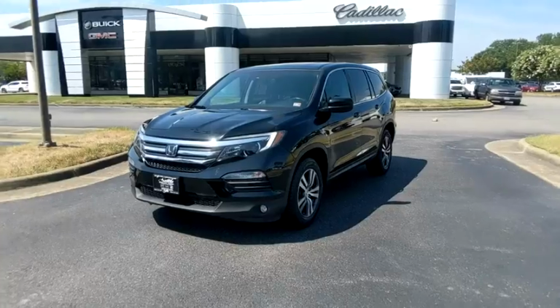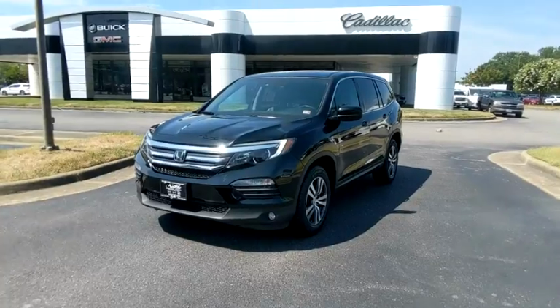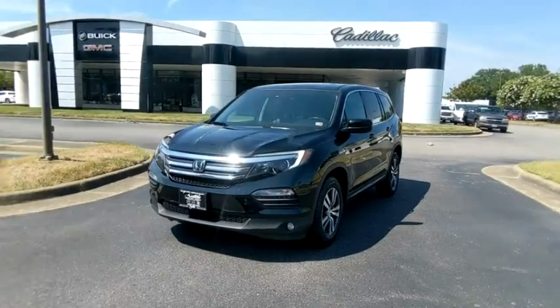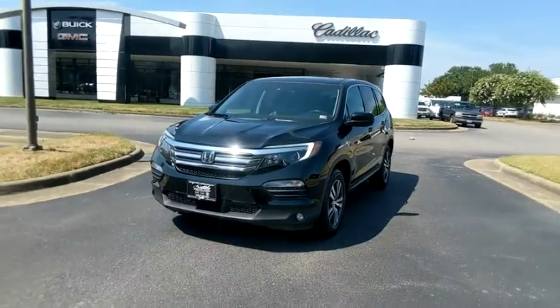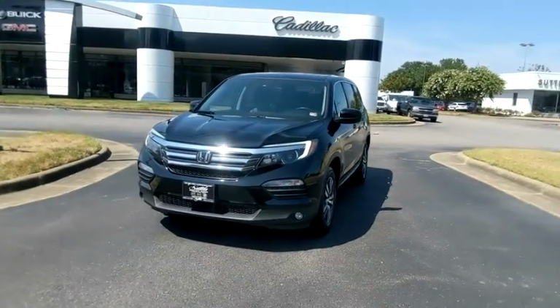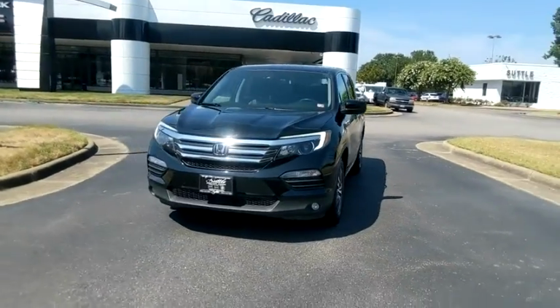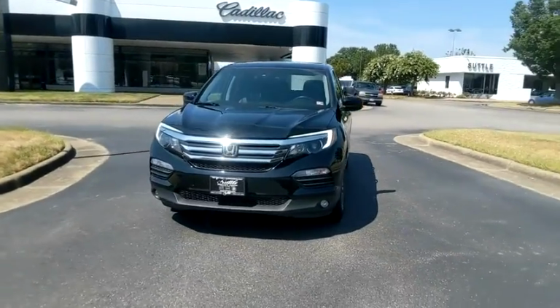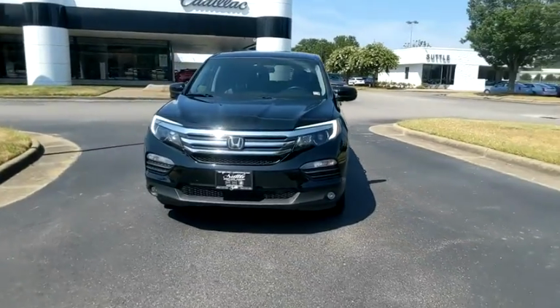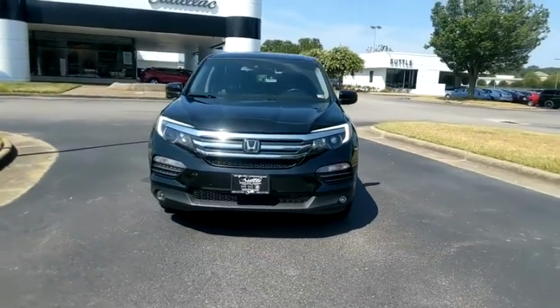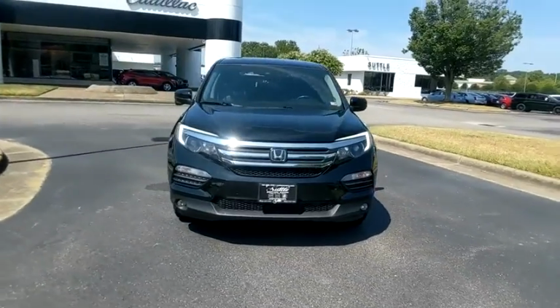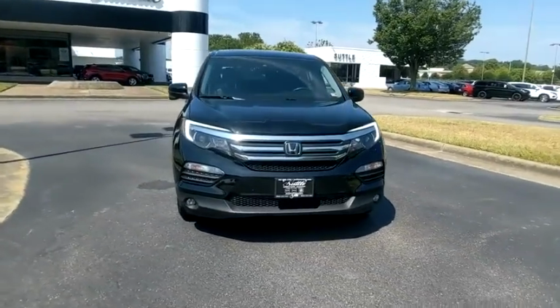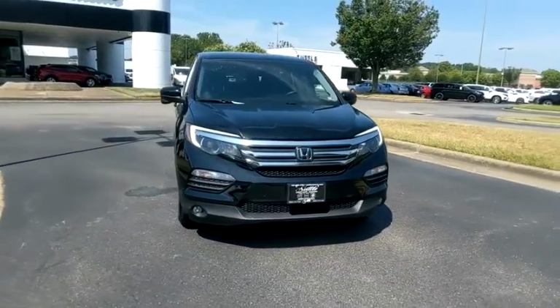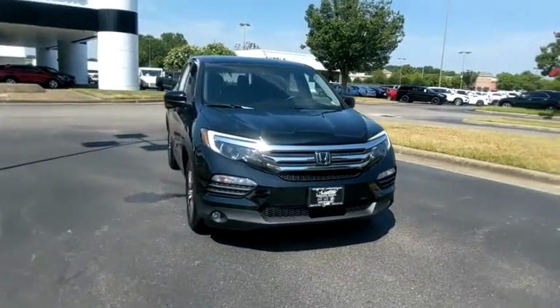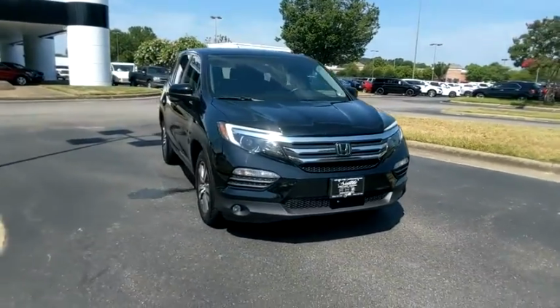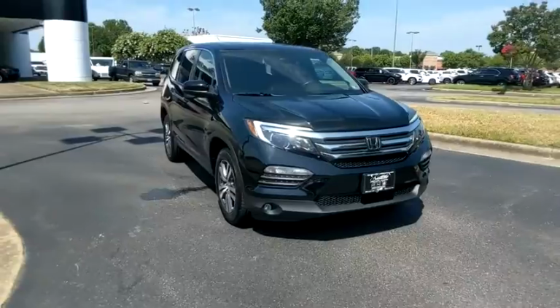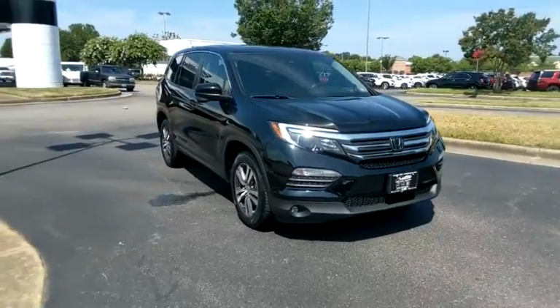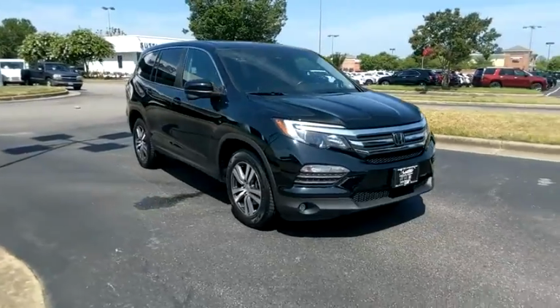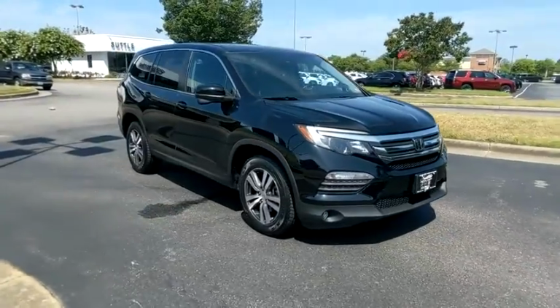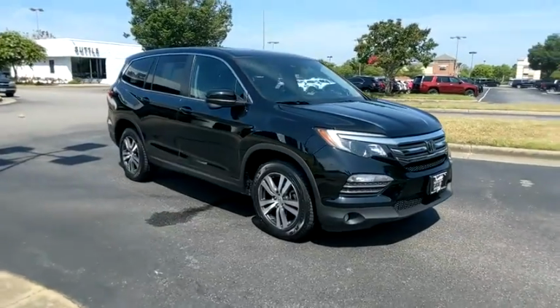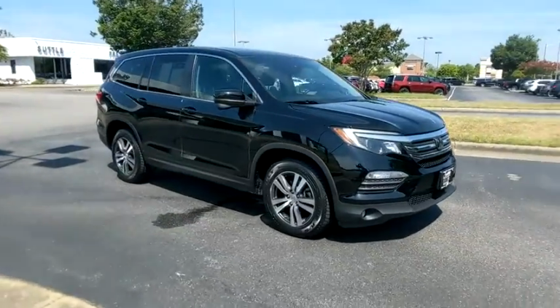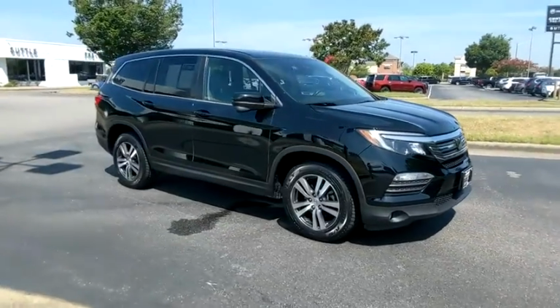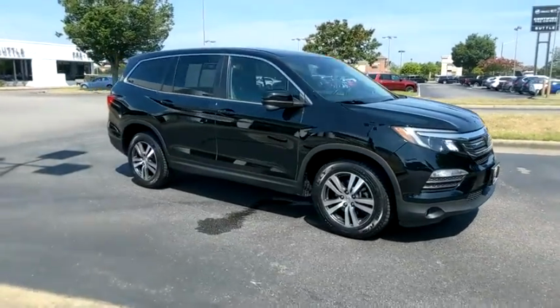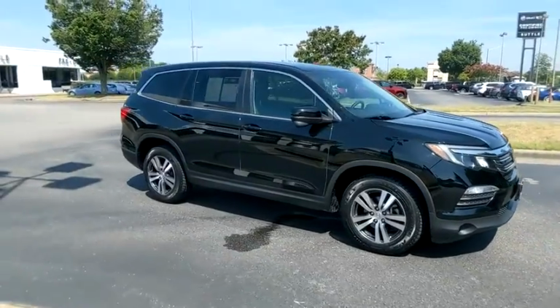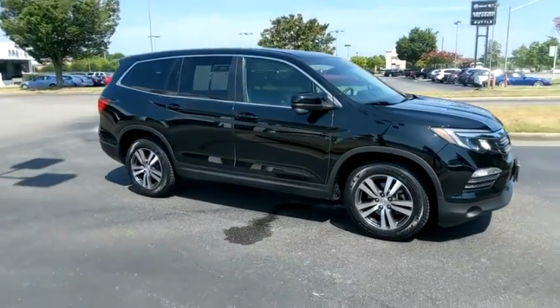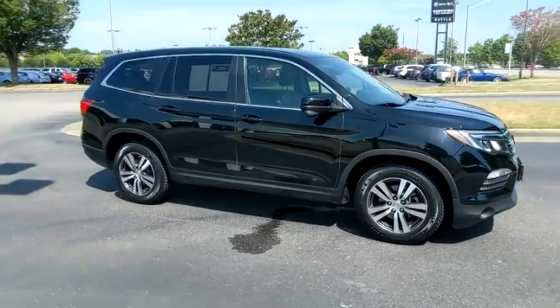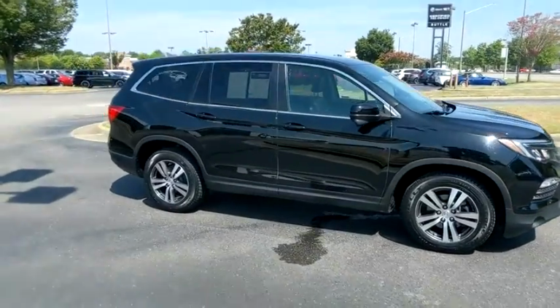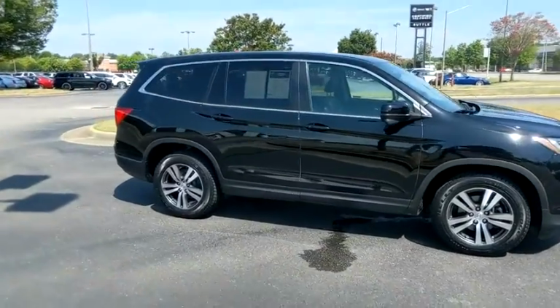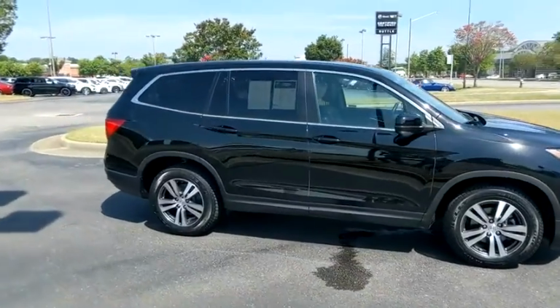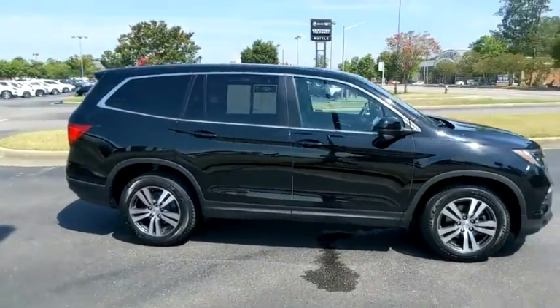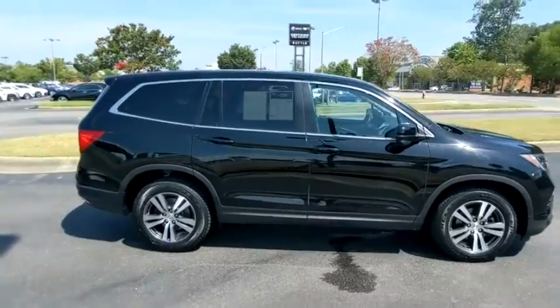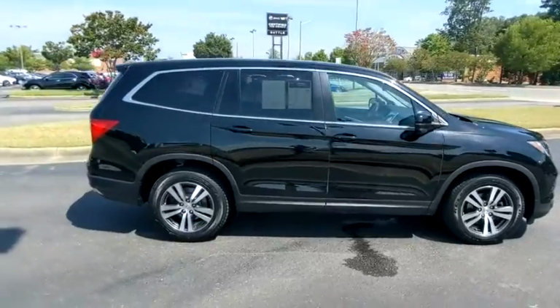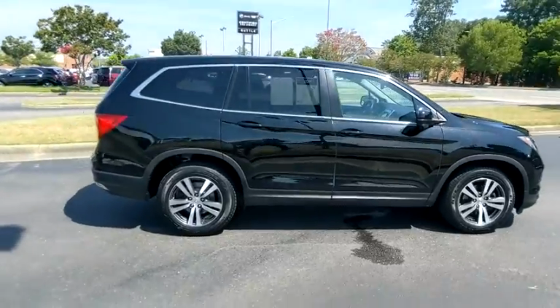Come test drive the 2018 Honda Pilot. Optimal utility. Indulgent interior. Powerful performer. You'll be ready for almost anything in the Honda Pilot.